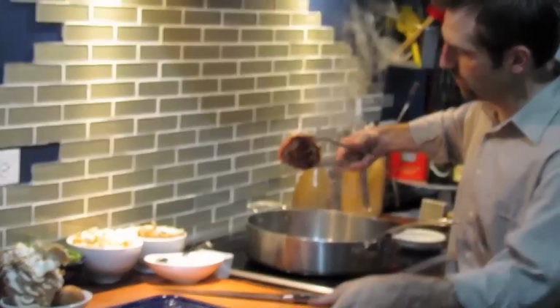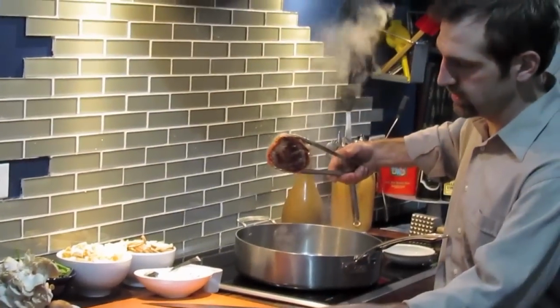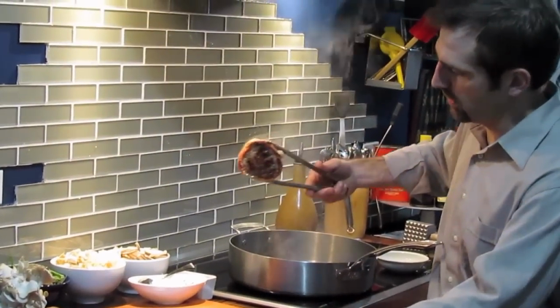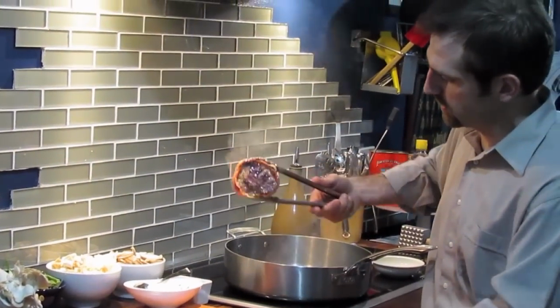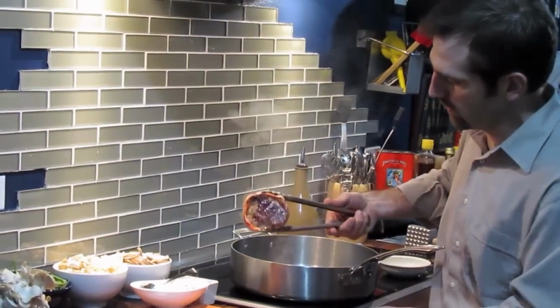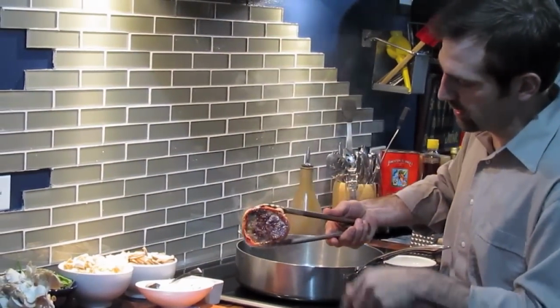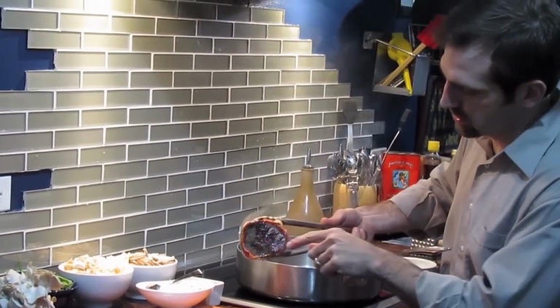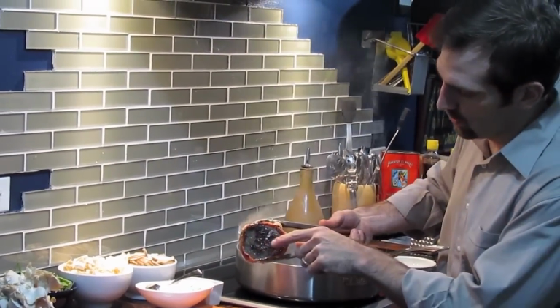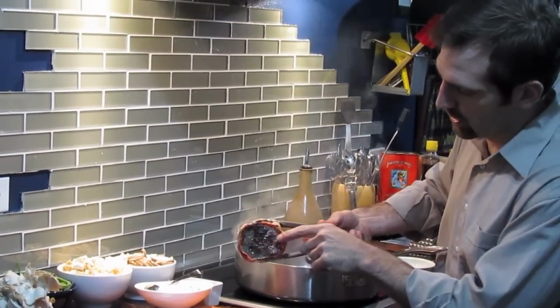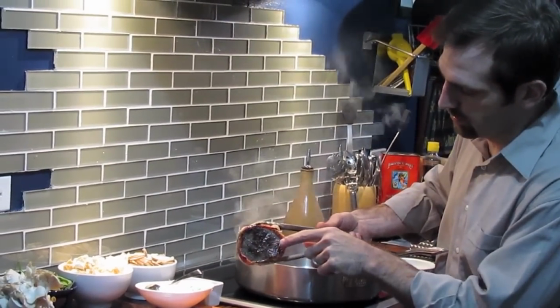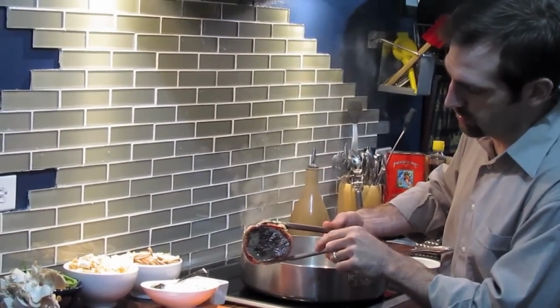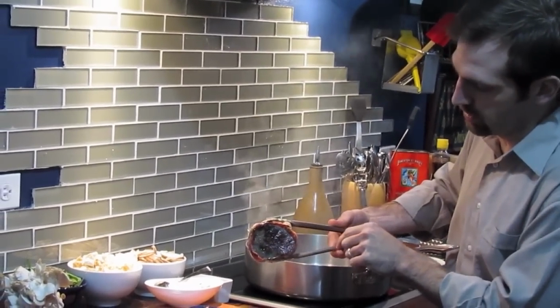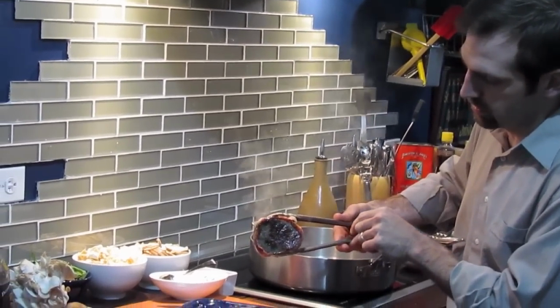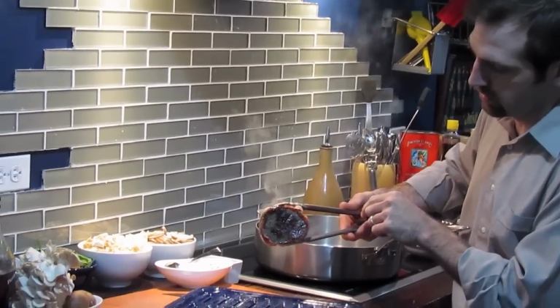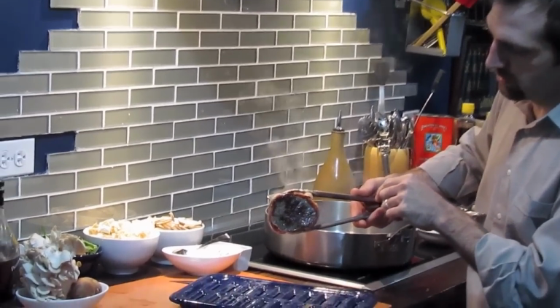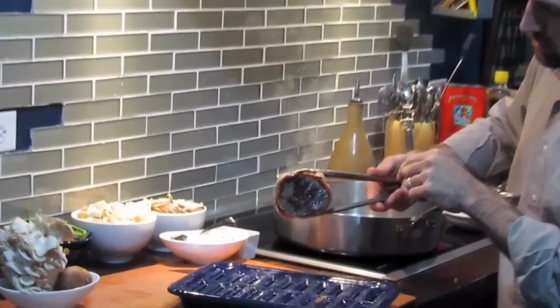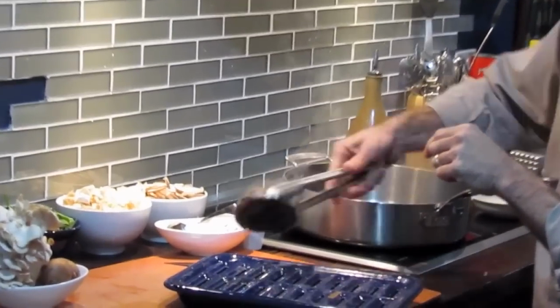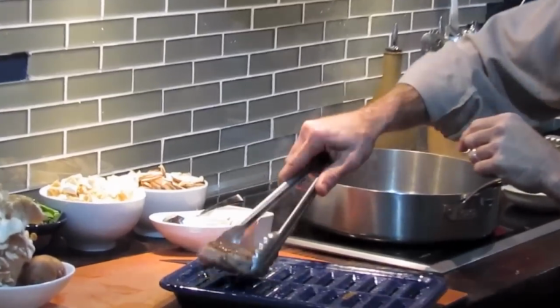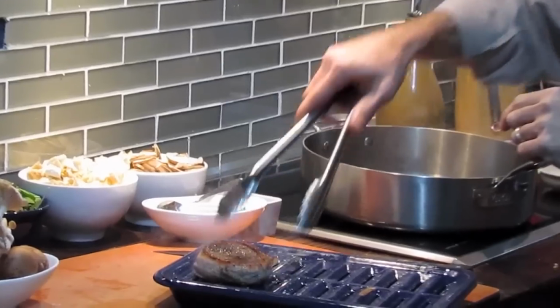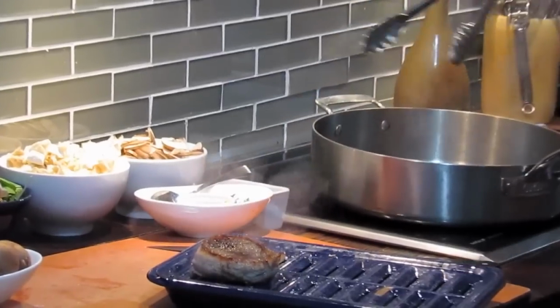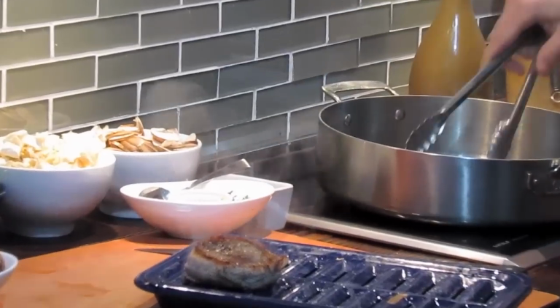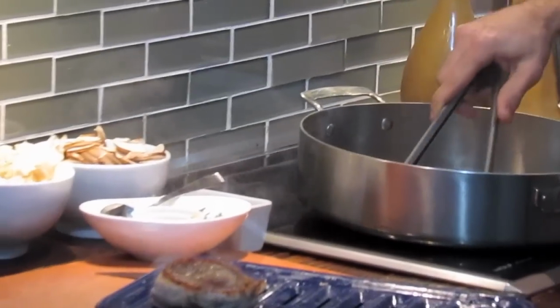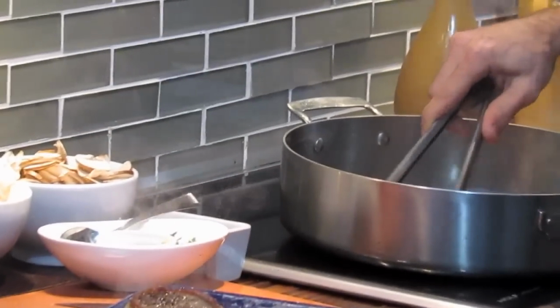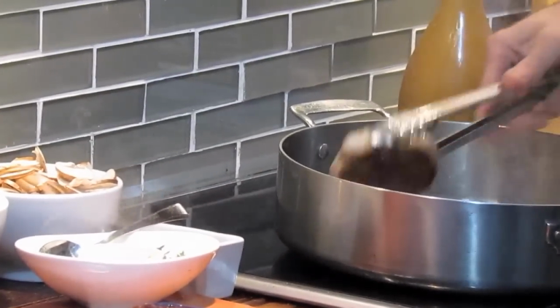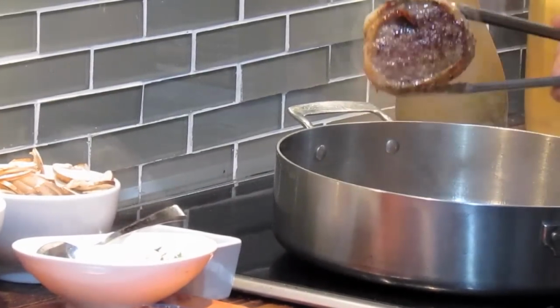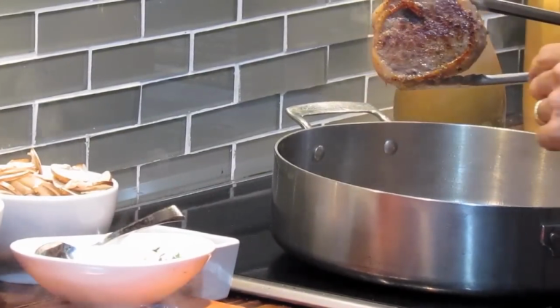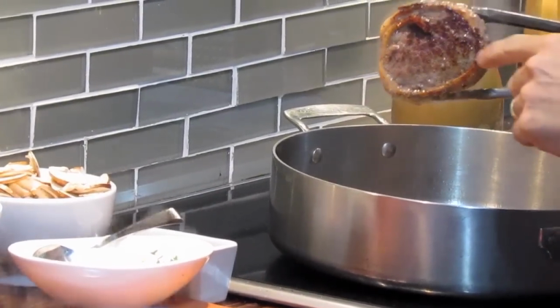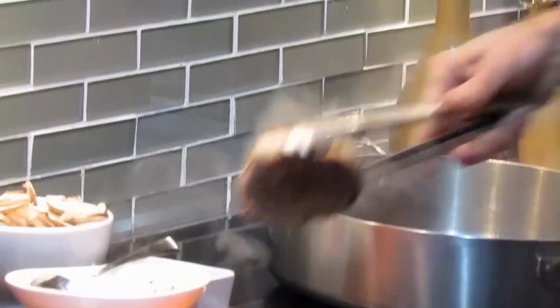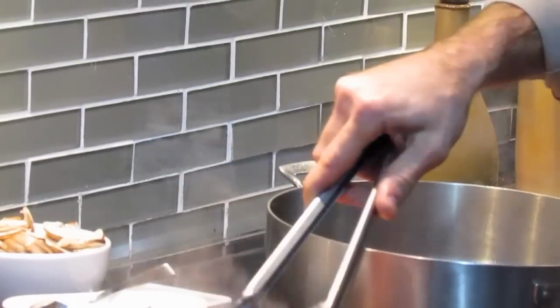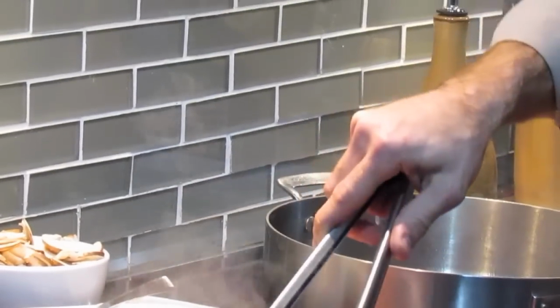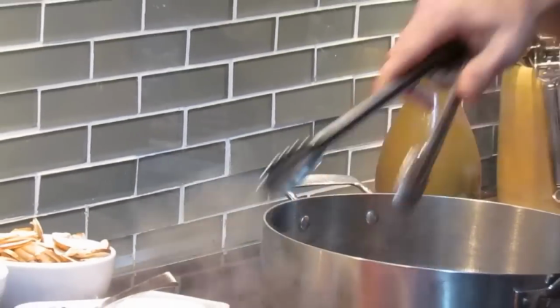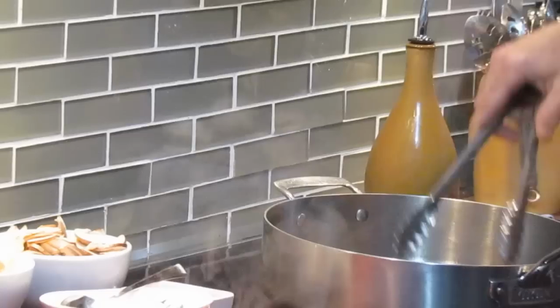Two more minutes on the other side — we have that nice golden color right through there. Go ahead and put those on the roasting pan.